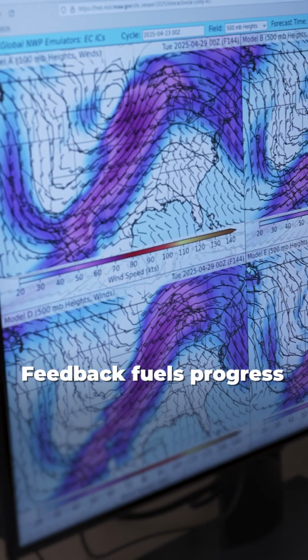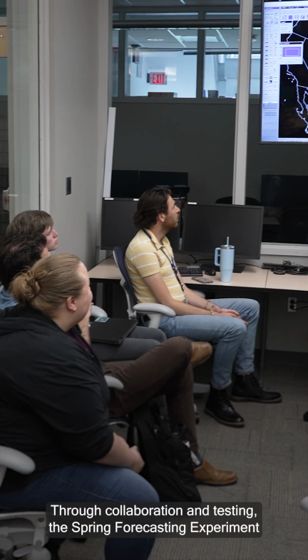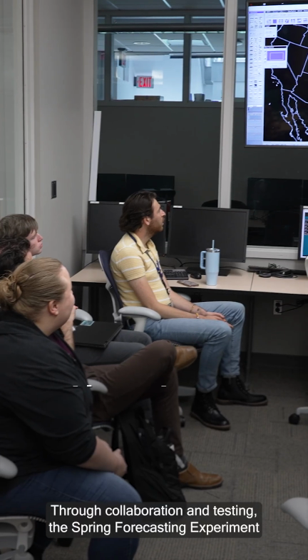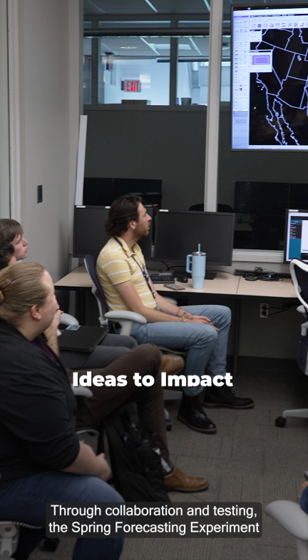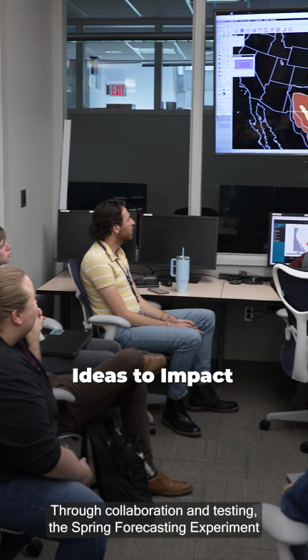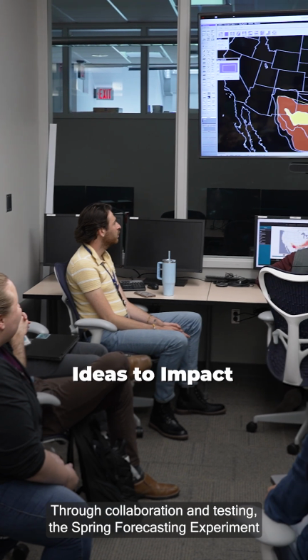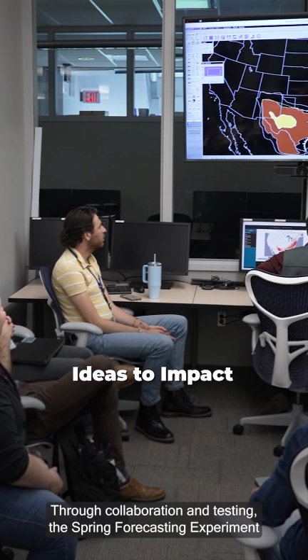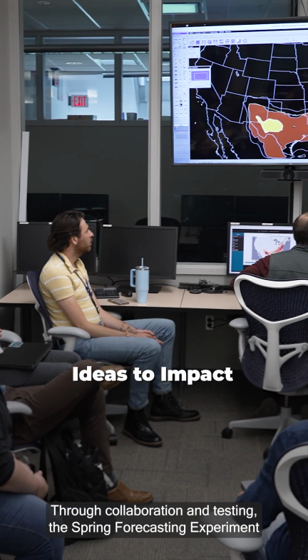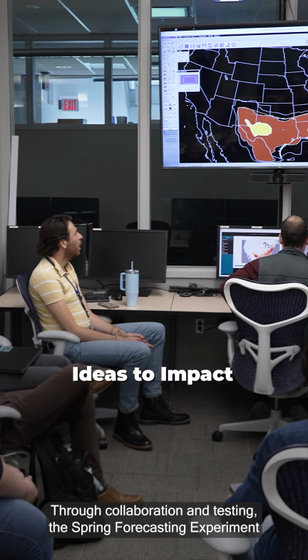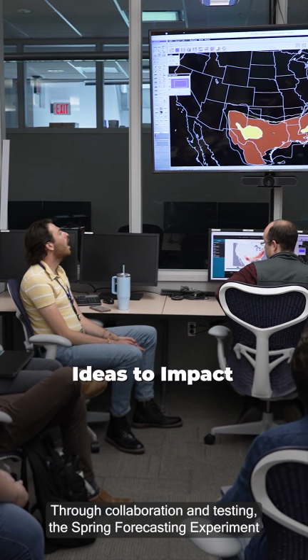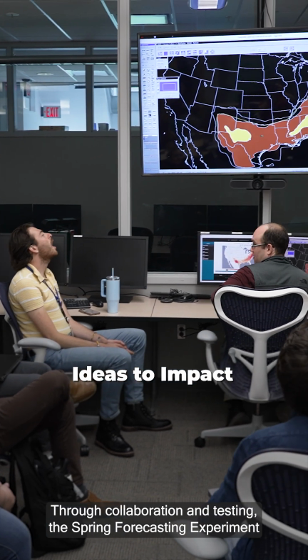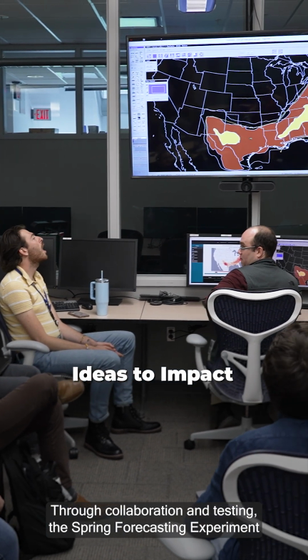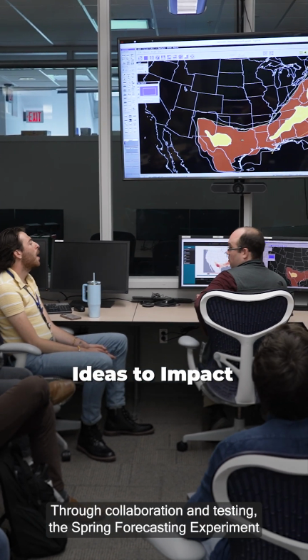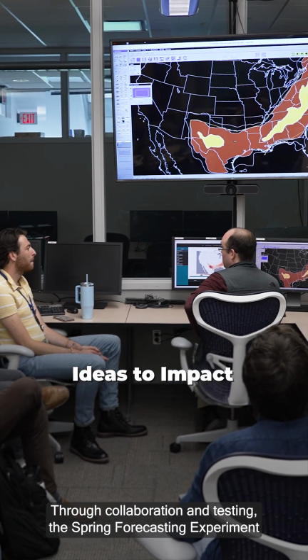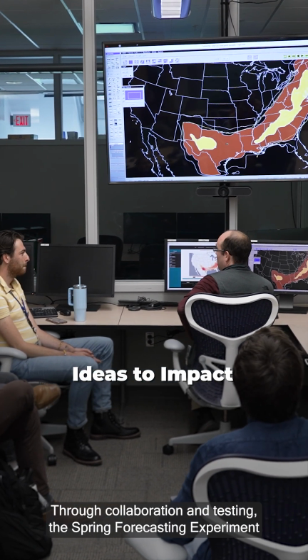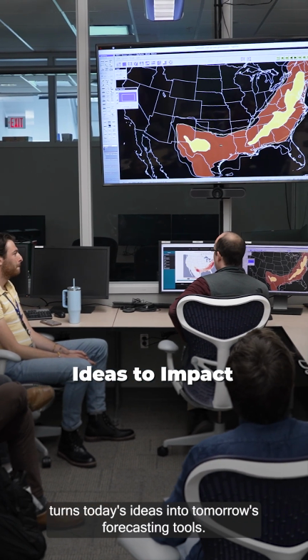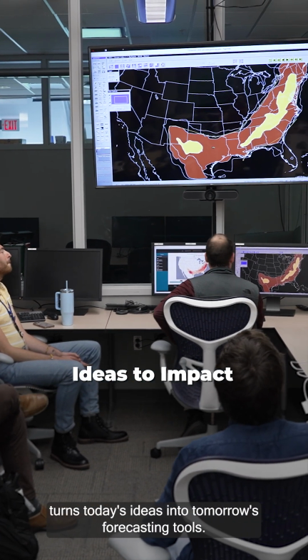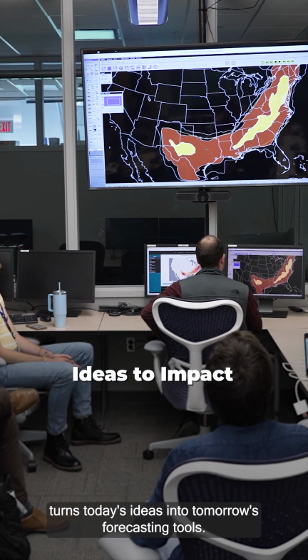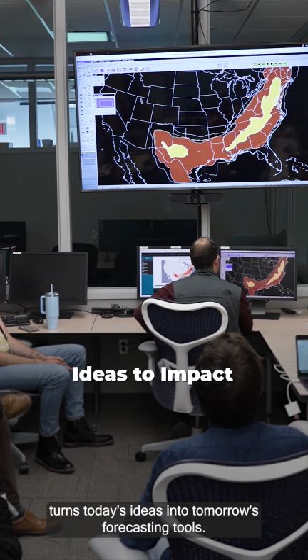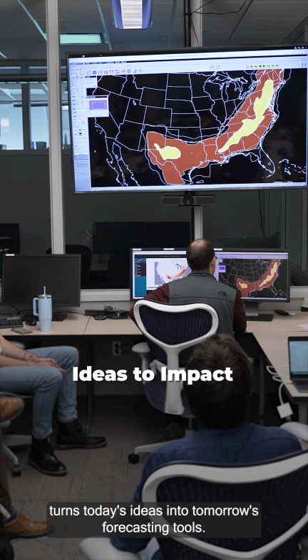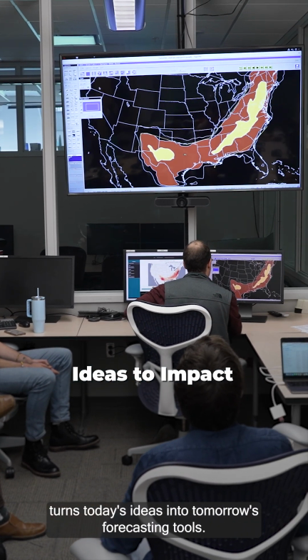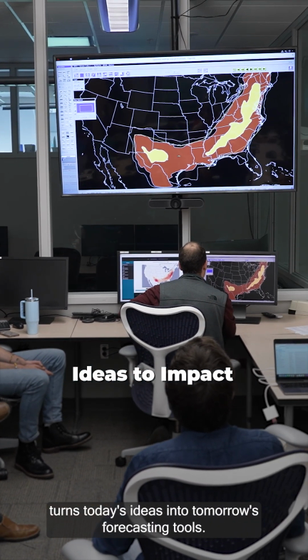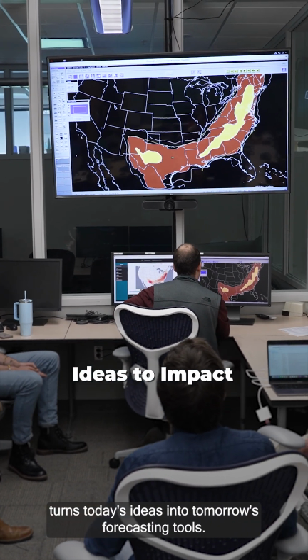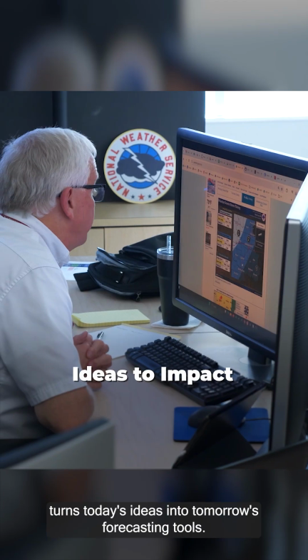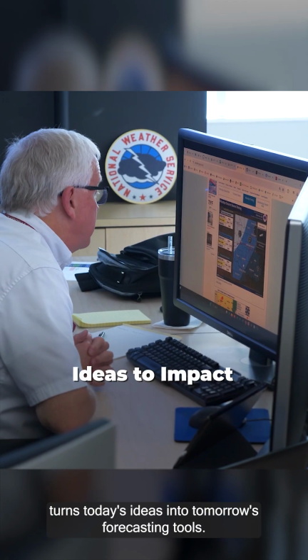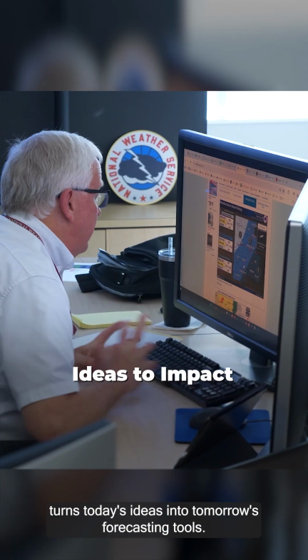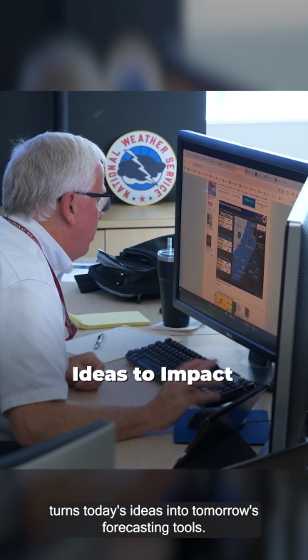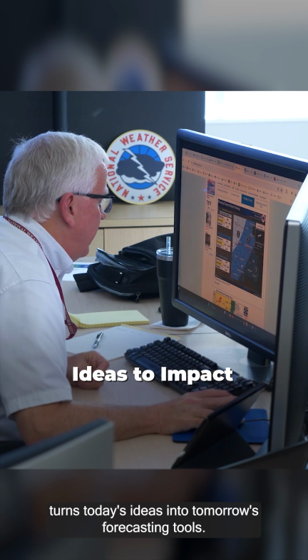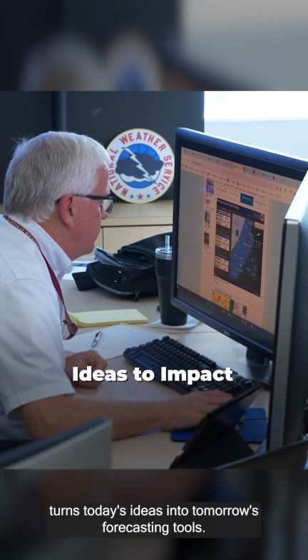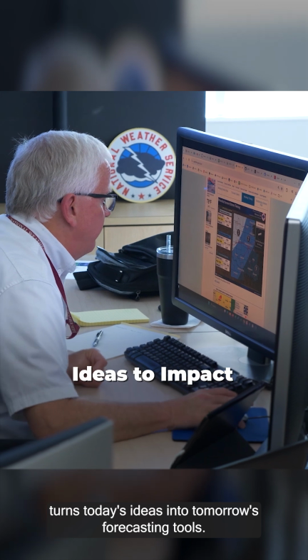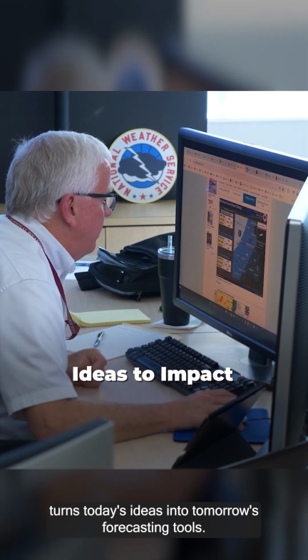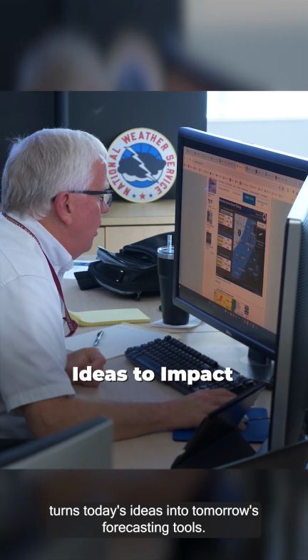Through collaboration and testing, the Spring Forecasting Experiment turns today's ideas into tomorrow's forecasting tools.